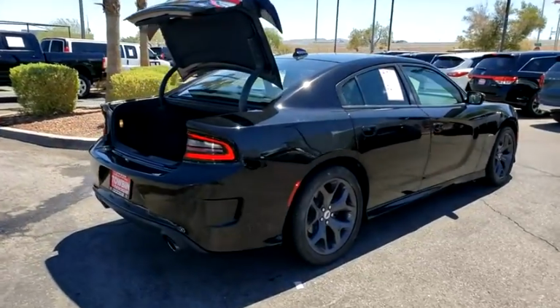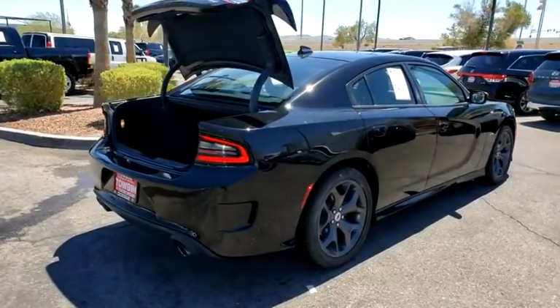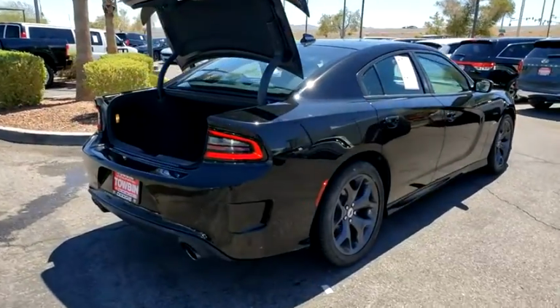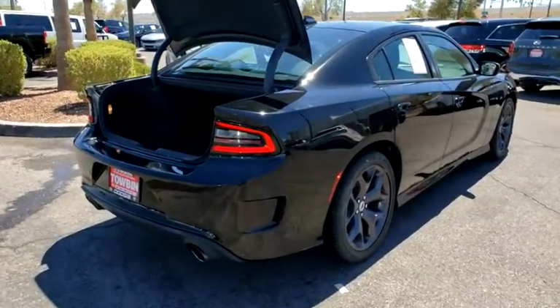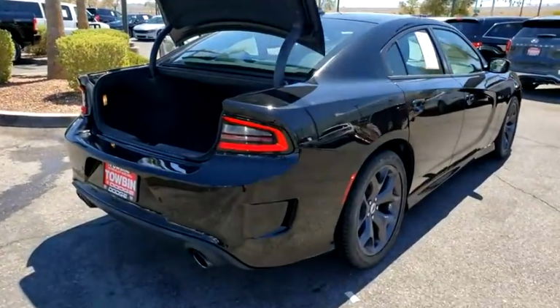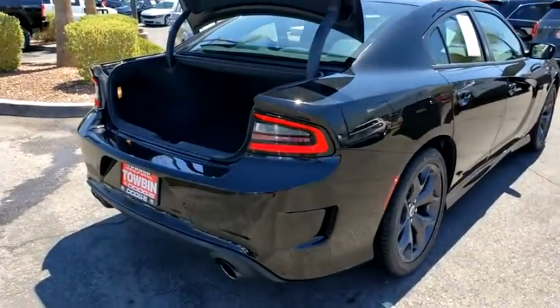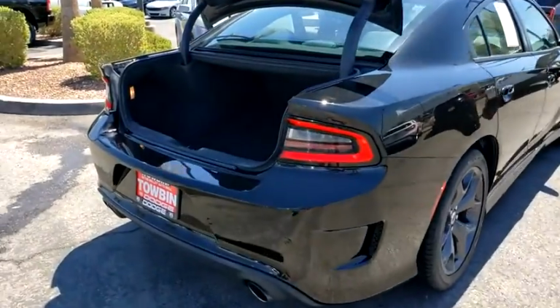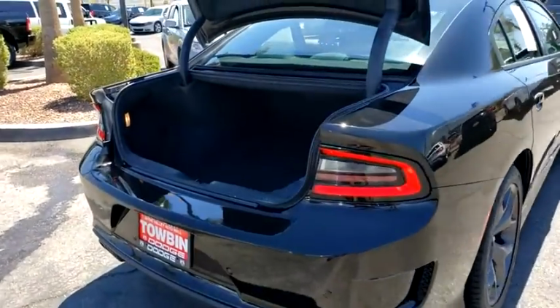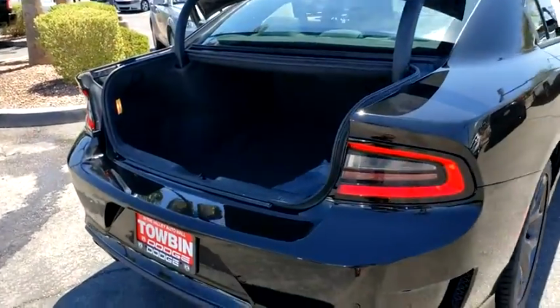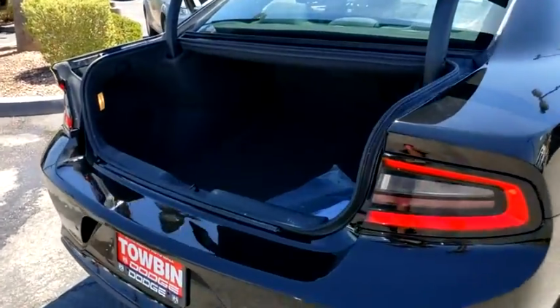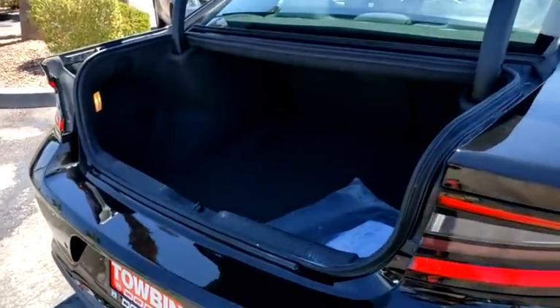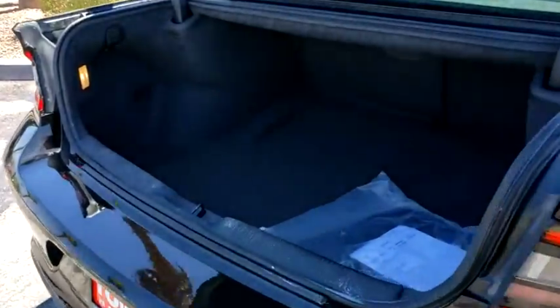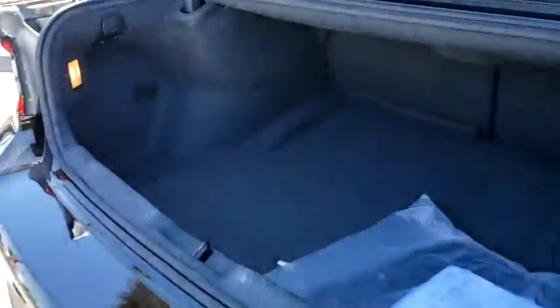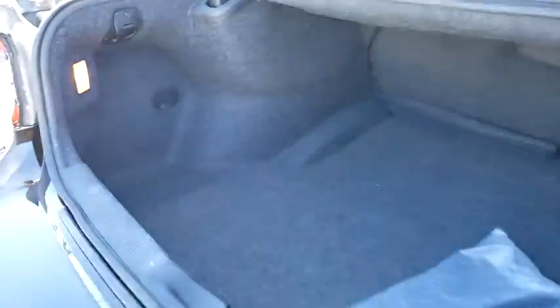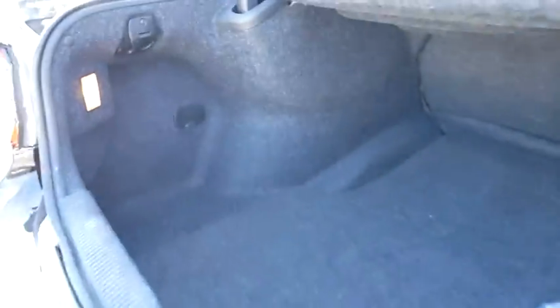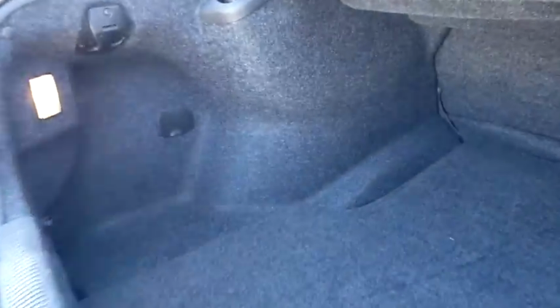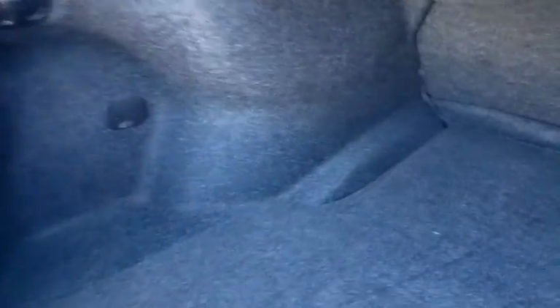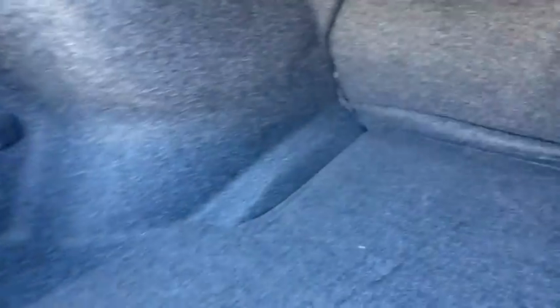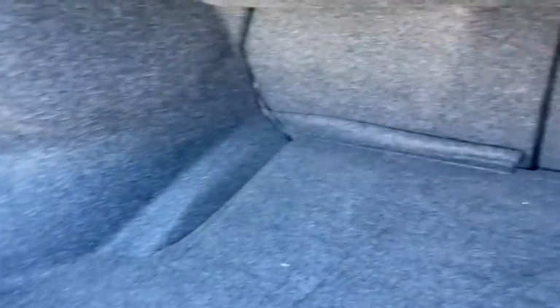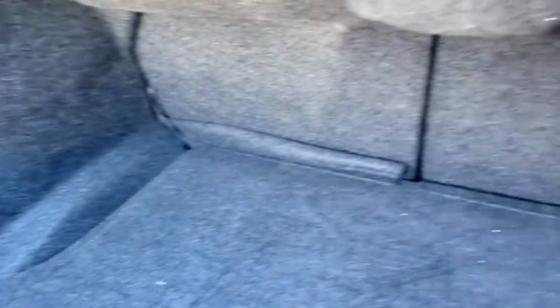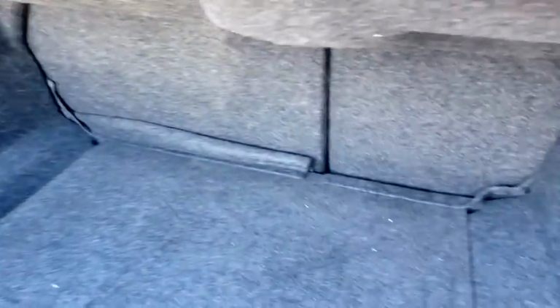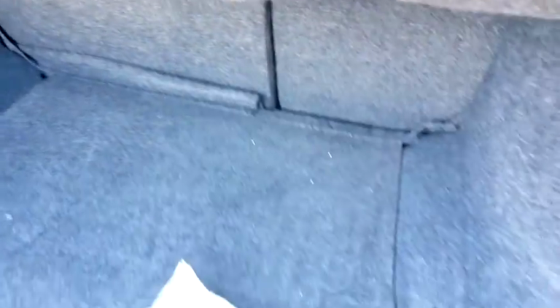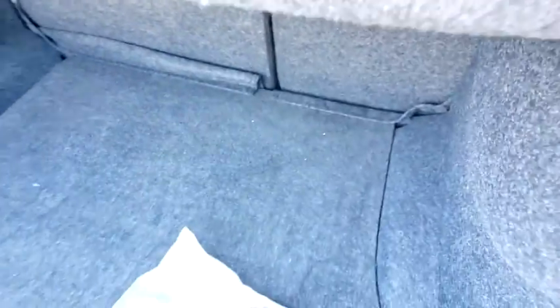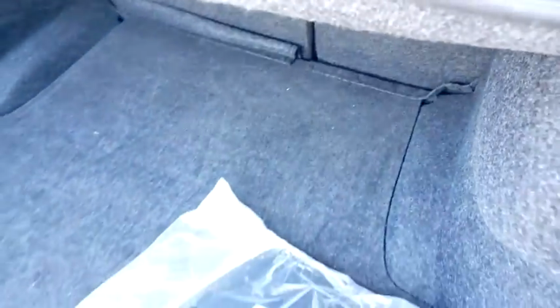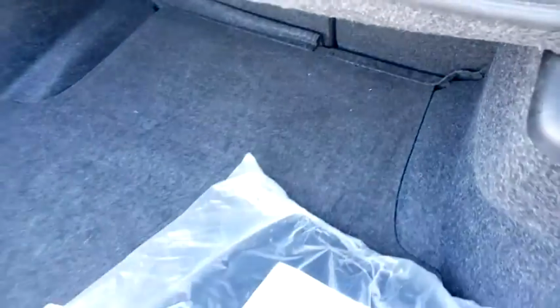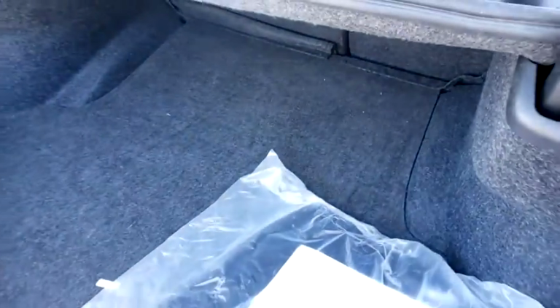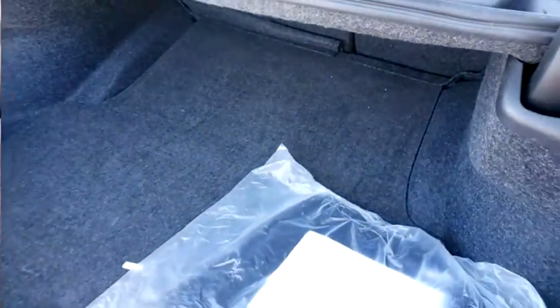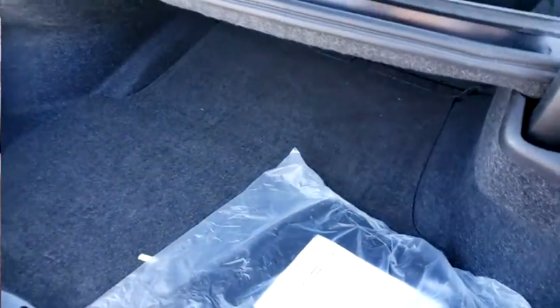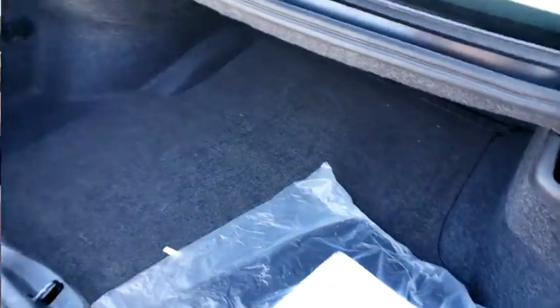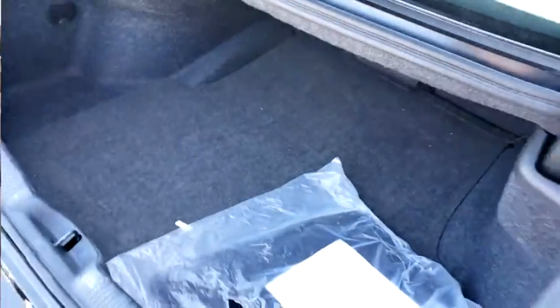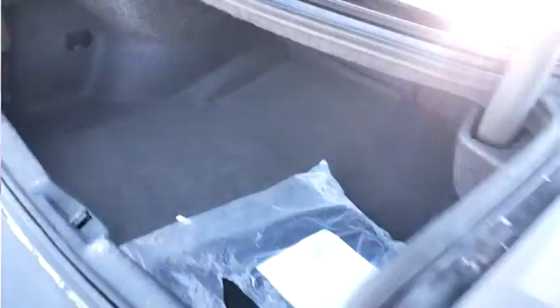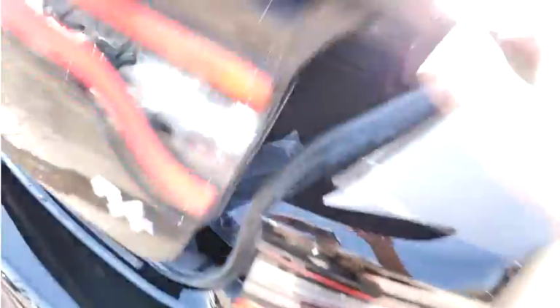Peace of mind comes standard with Charger's 5-star government front and side impact crash test rating. This vehicle has less than 25,000 miles.